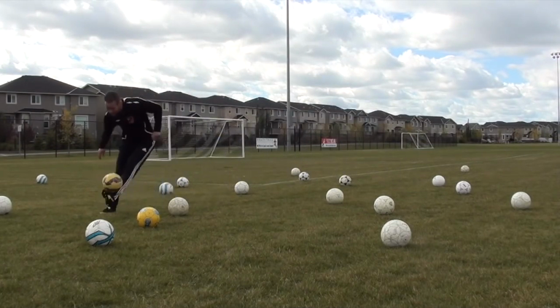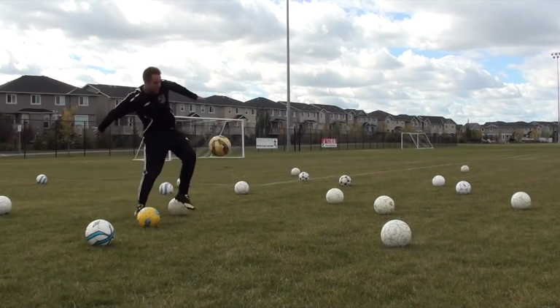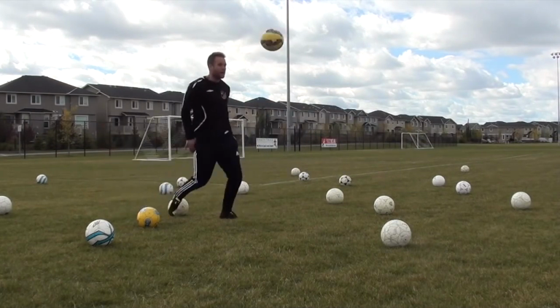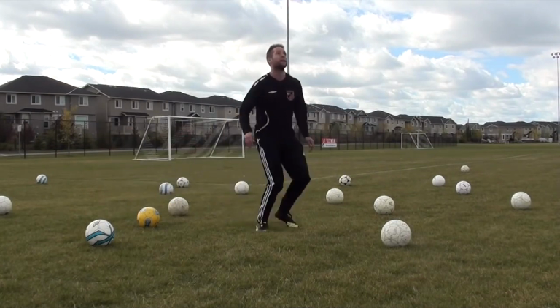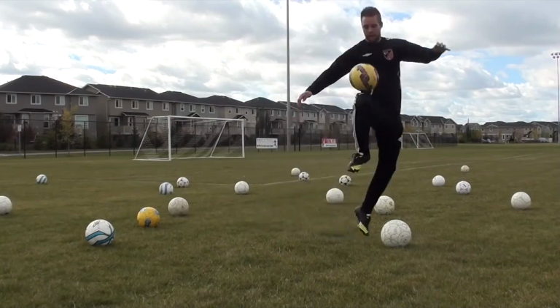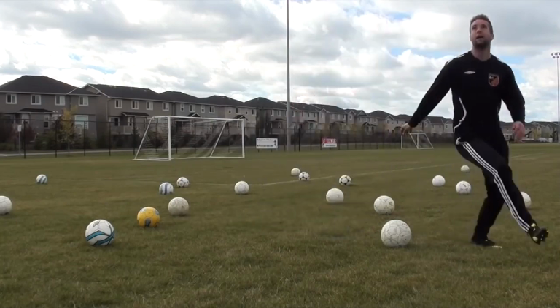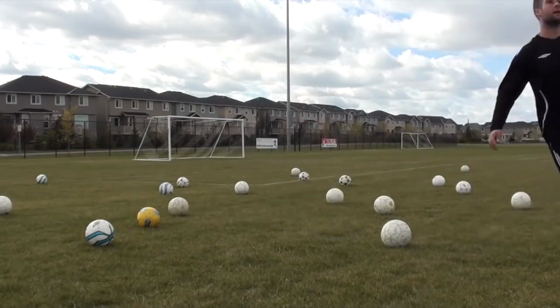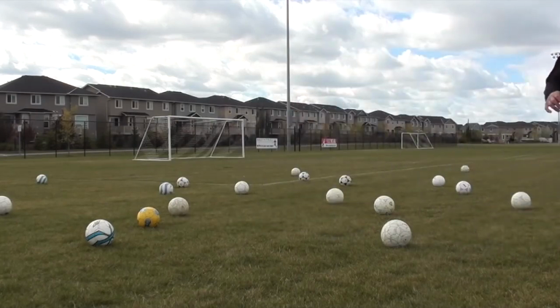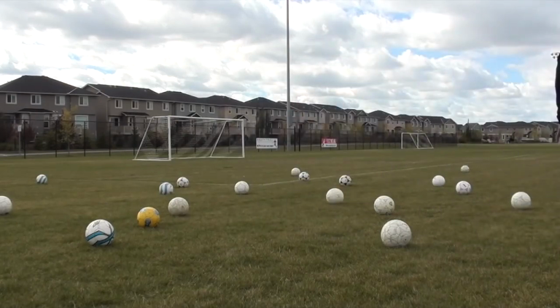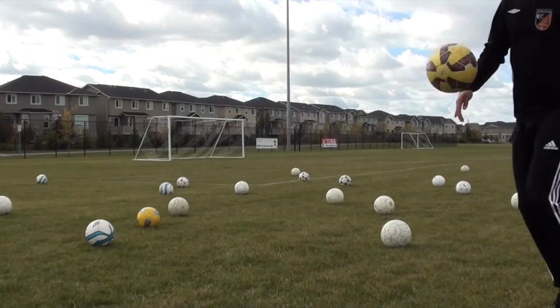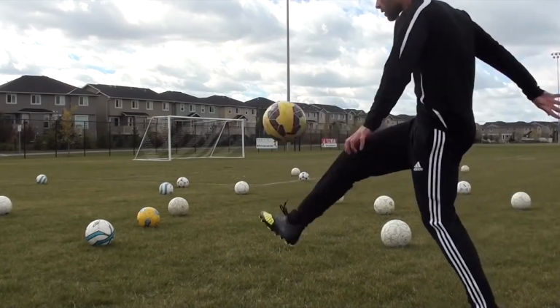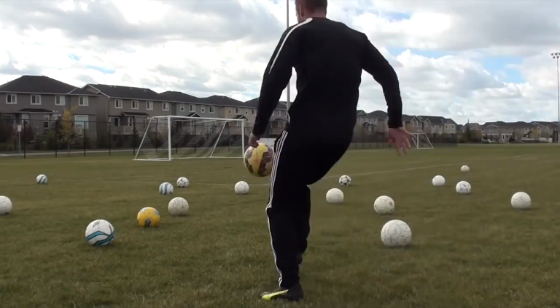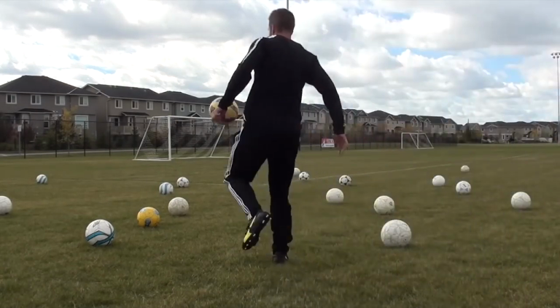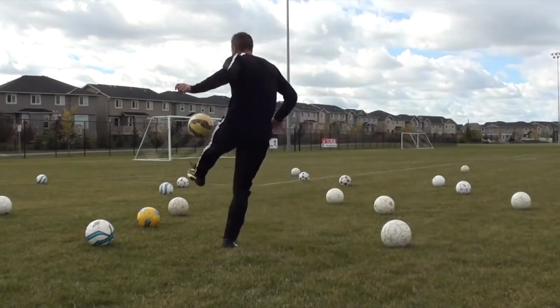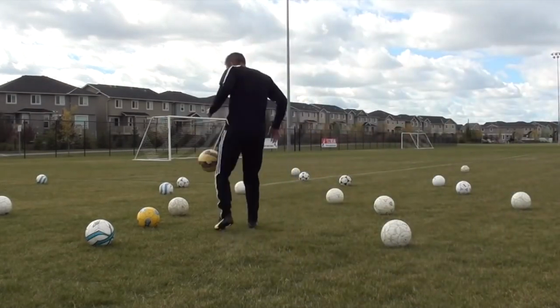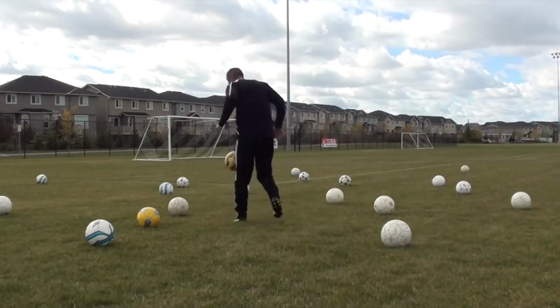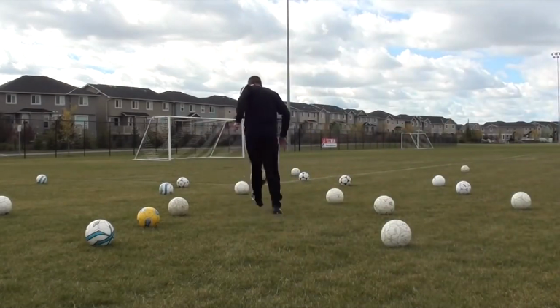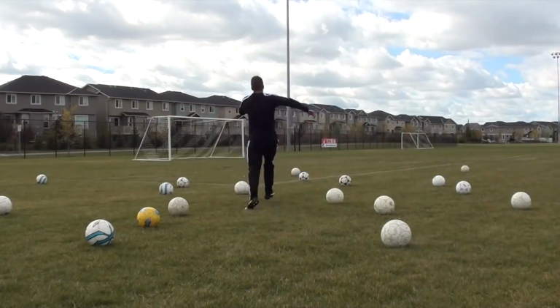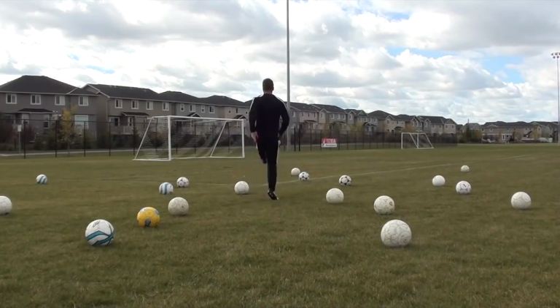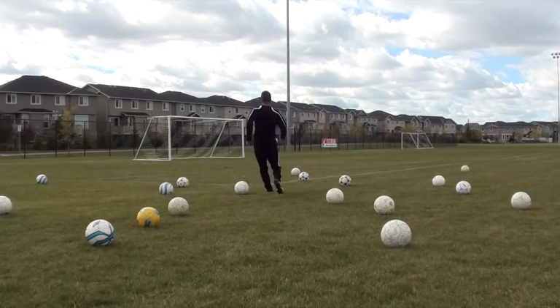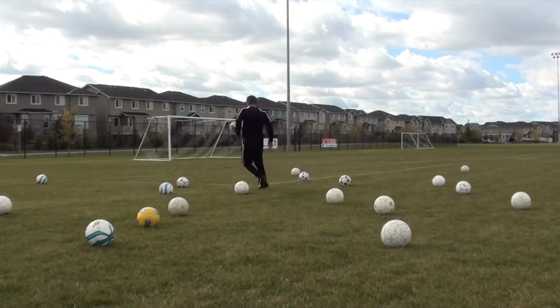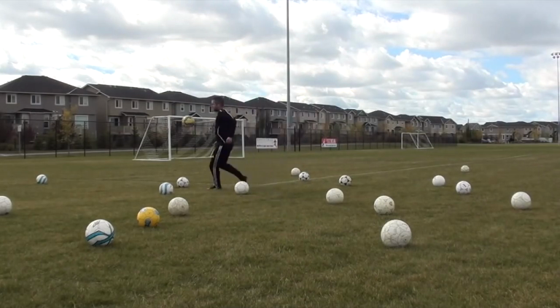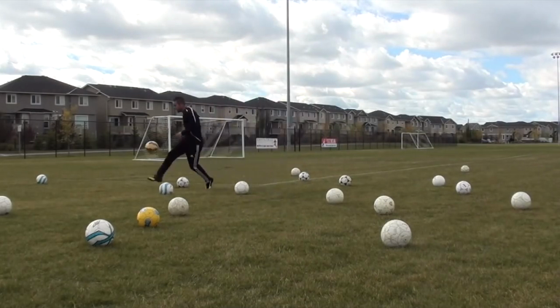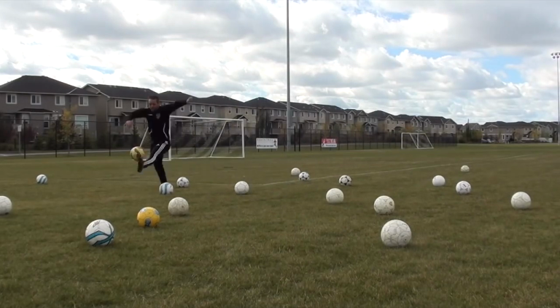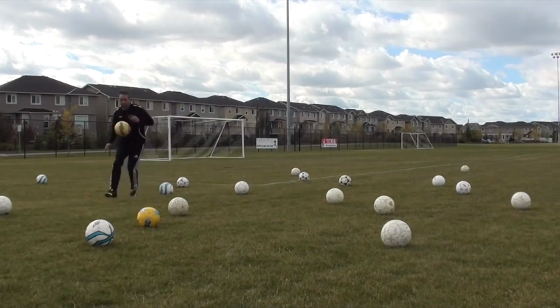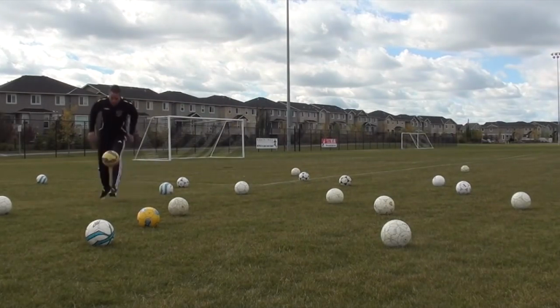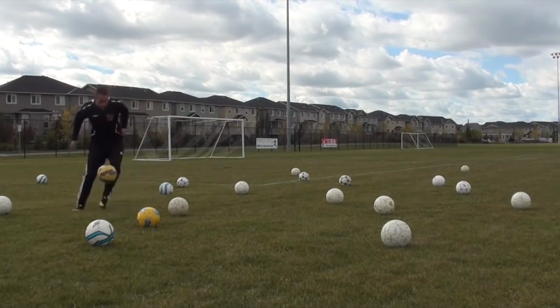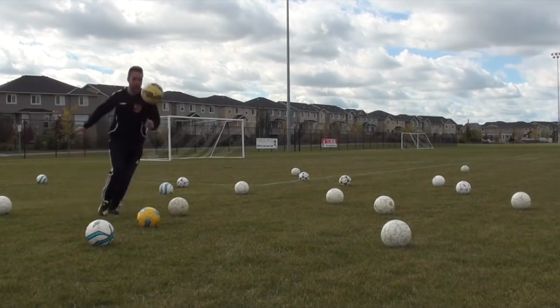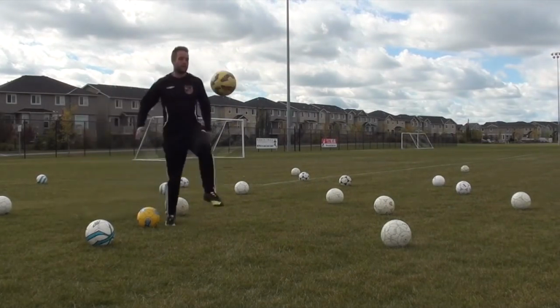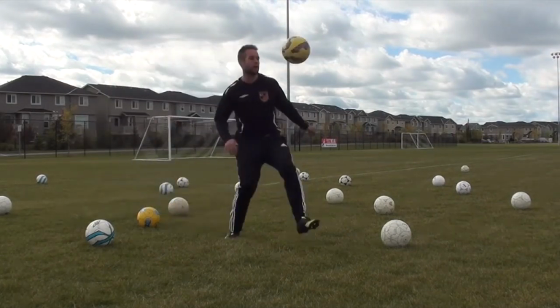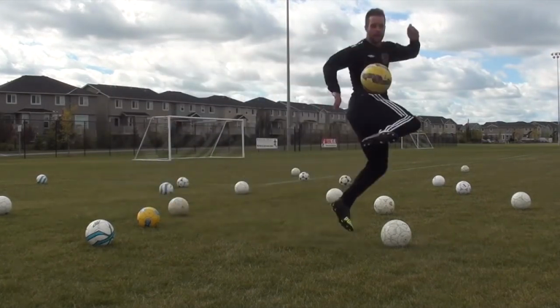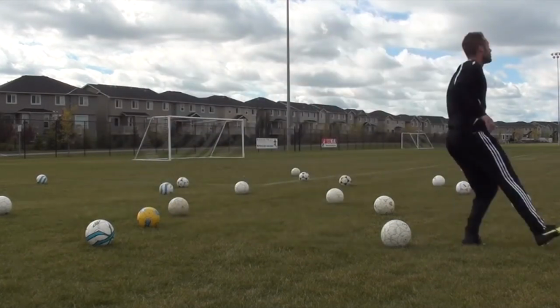I'm trying to go in and out of these cones — or in this case the balls set up as markers. I'm just running, having fun with it, but I am using these balls as obstacles to go around.